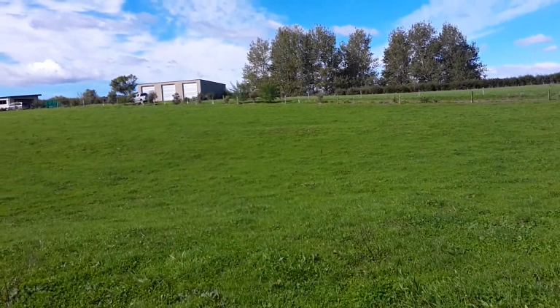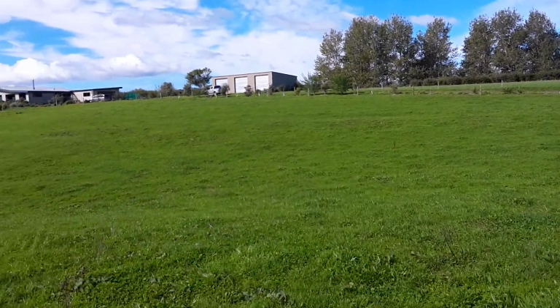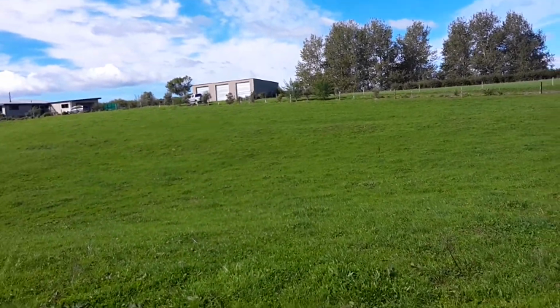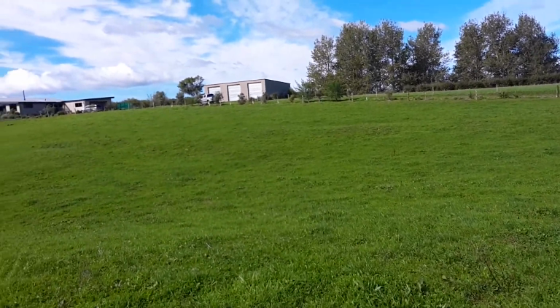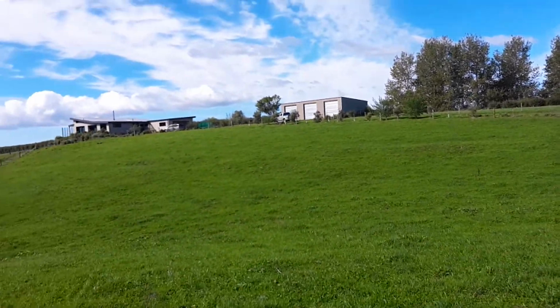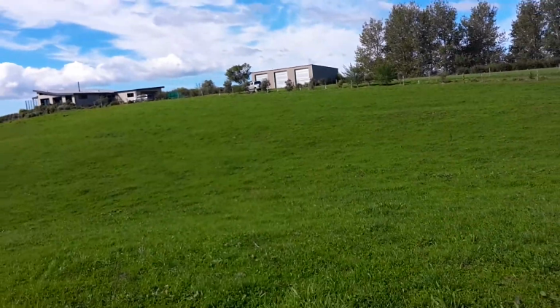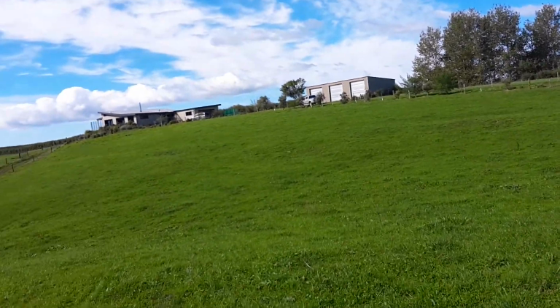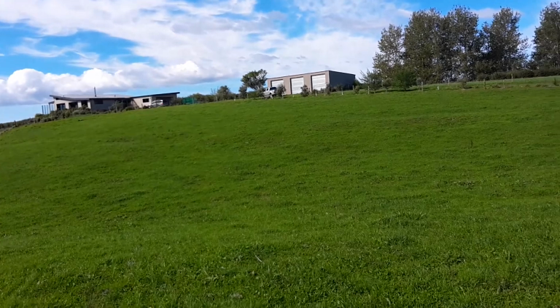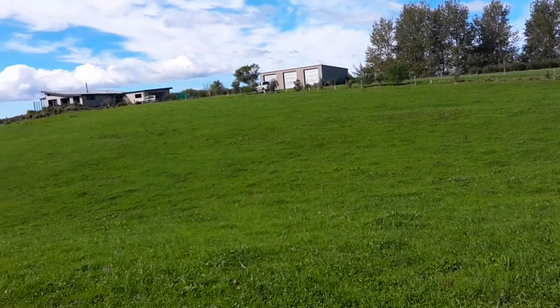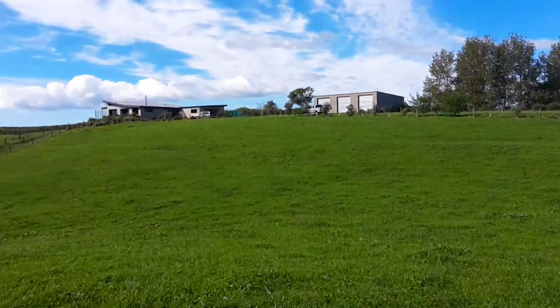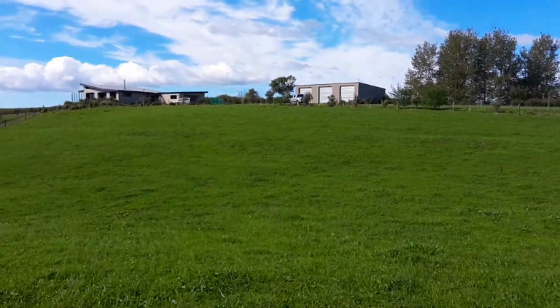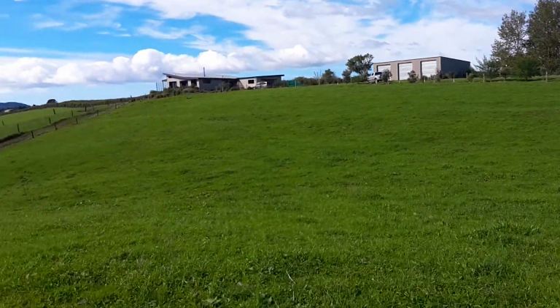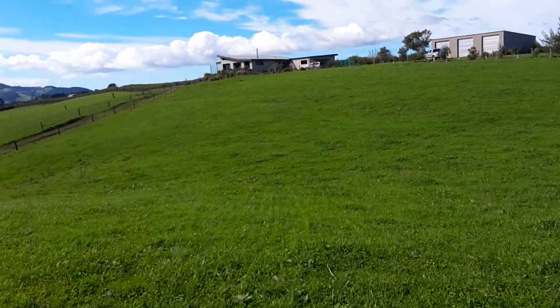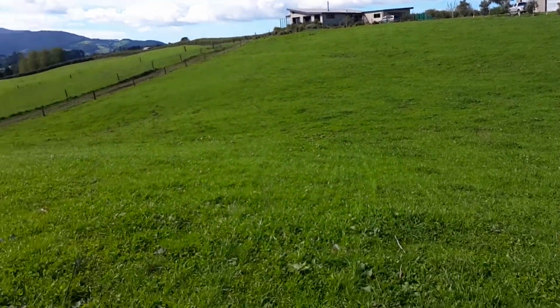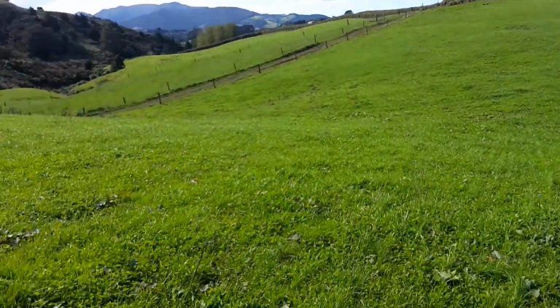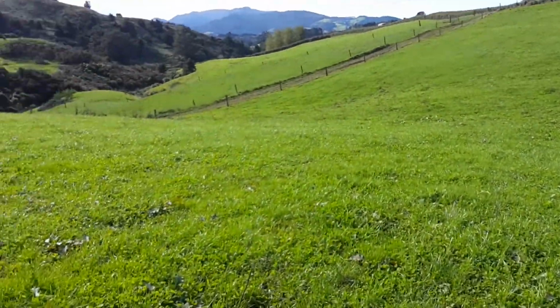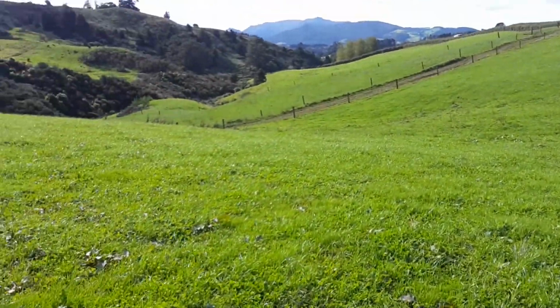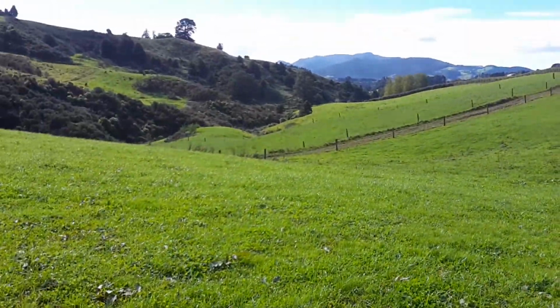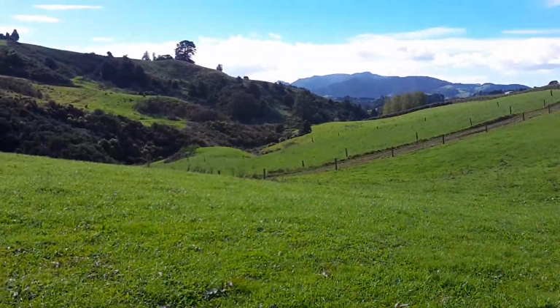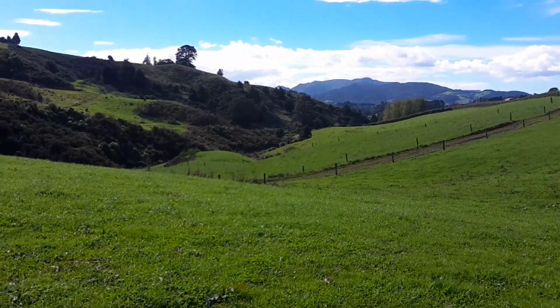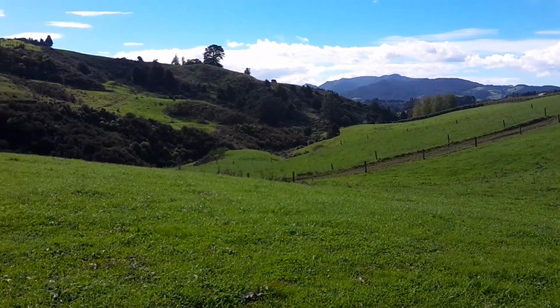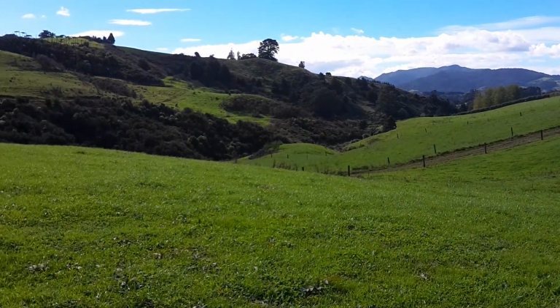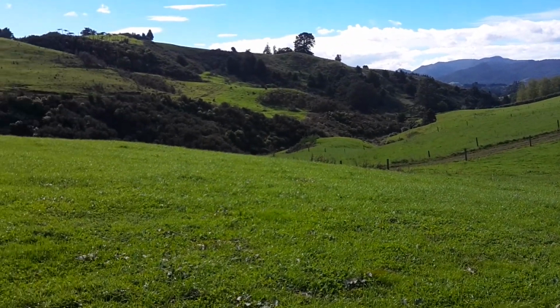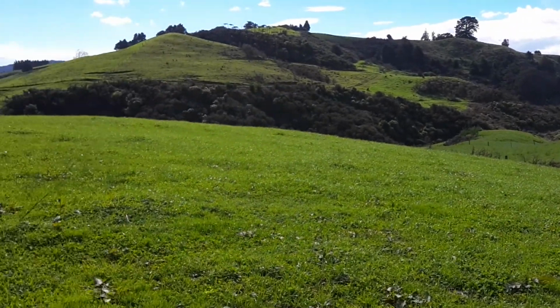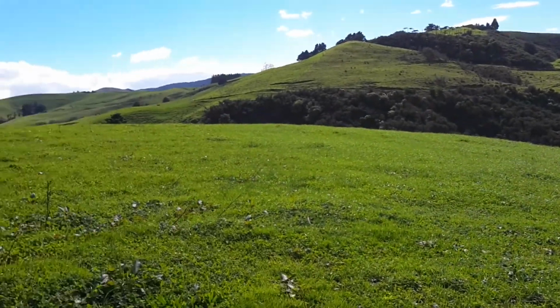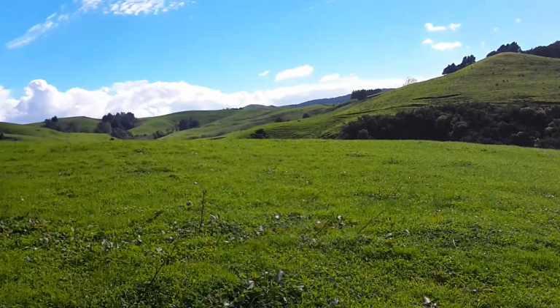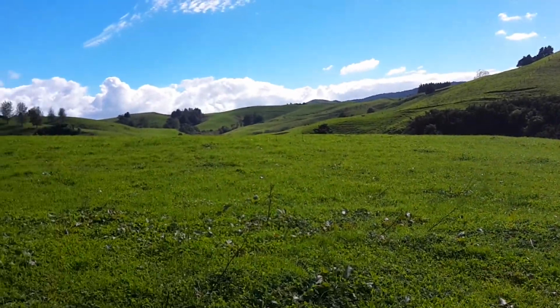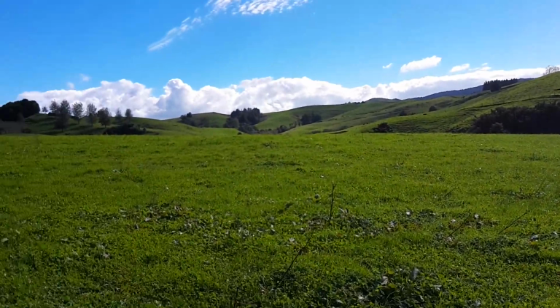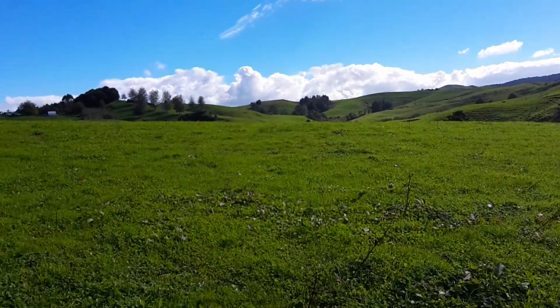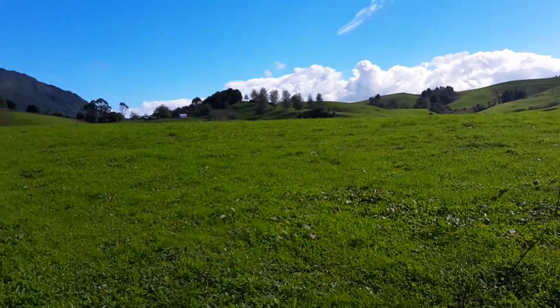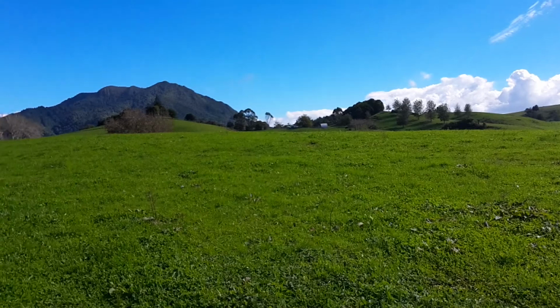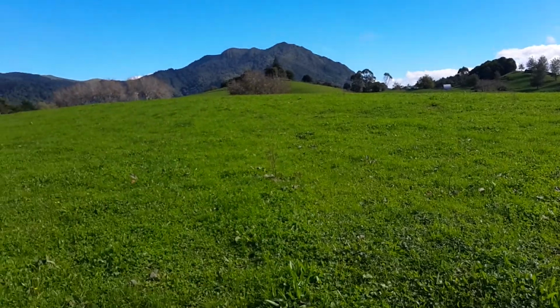Also this paddock here had a lot of clover - you can see the clover if you look on the screen. When it came to break feeding it there wasn't a lot in here because the clover had seemed to have smothered all the ryegrass out.